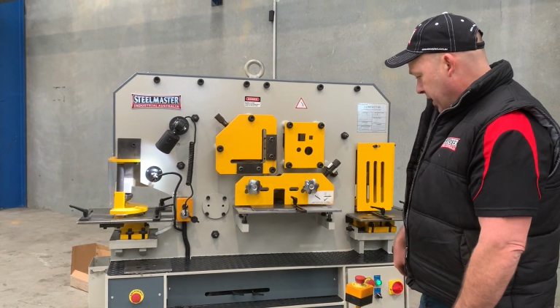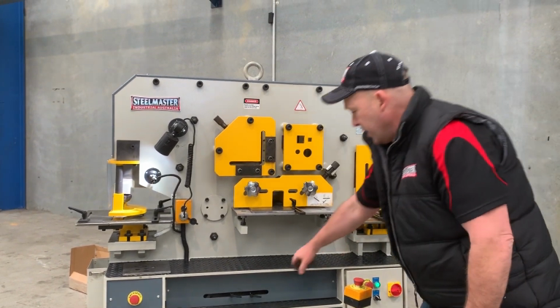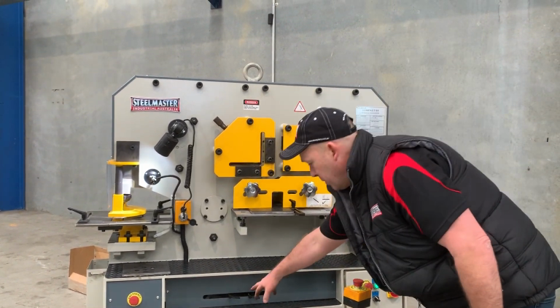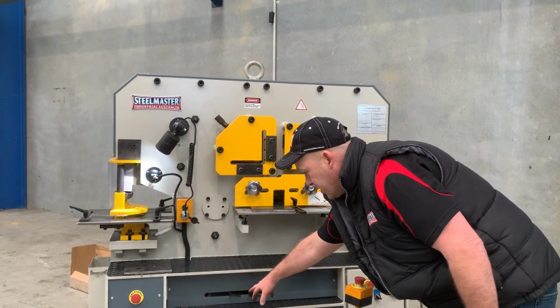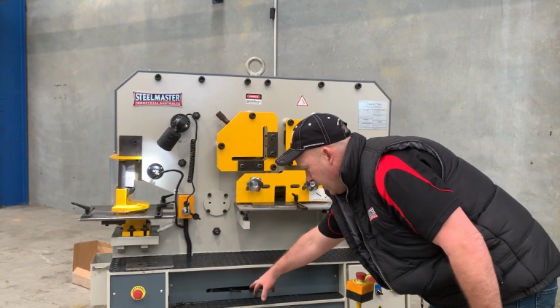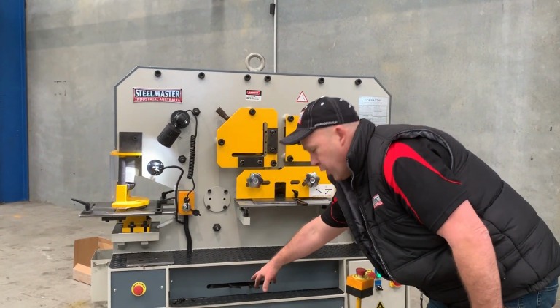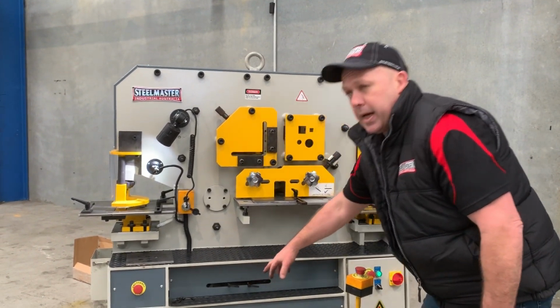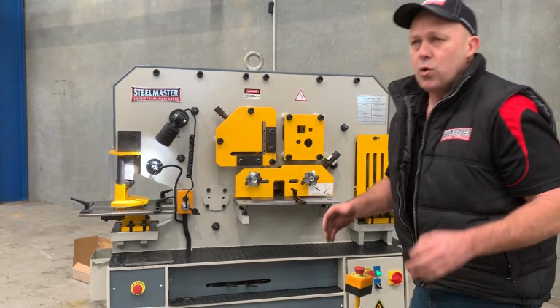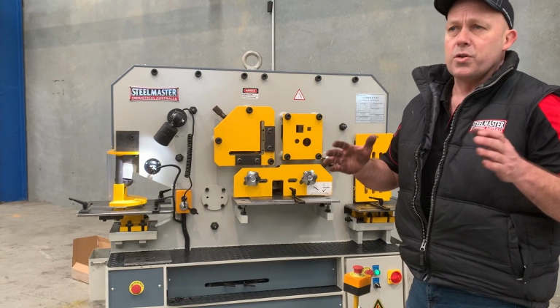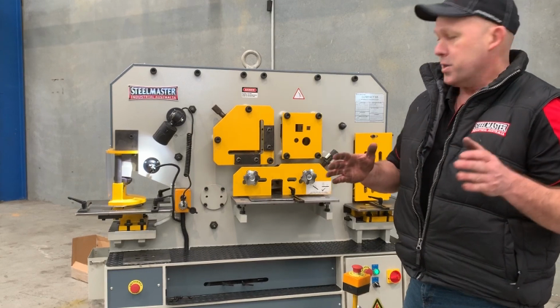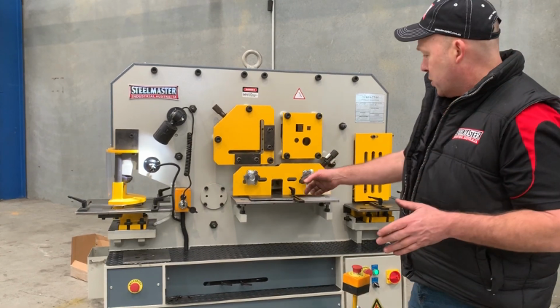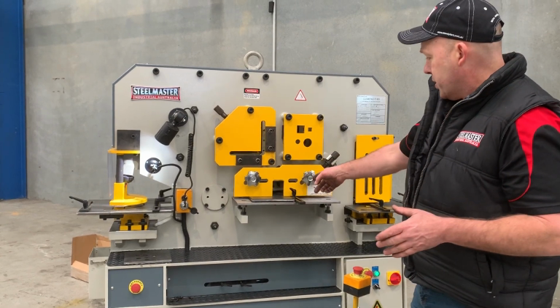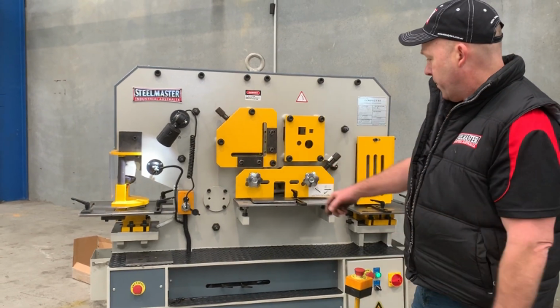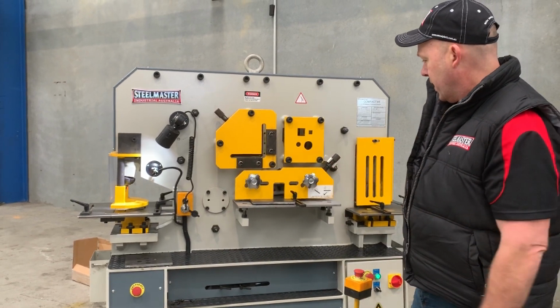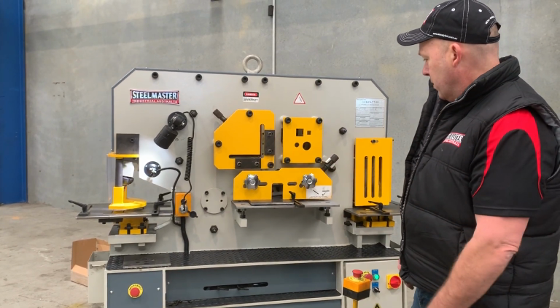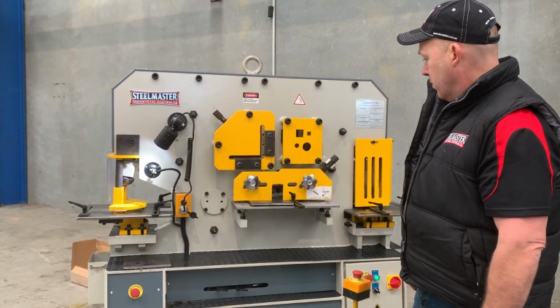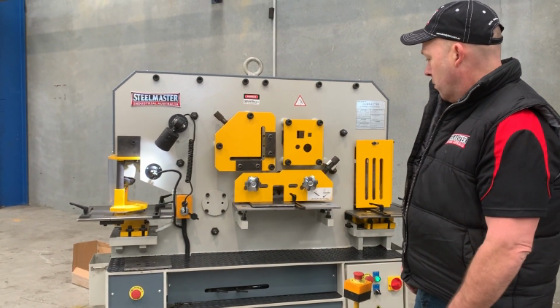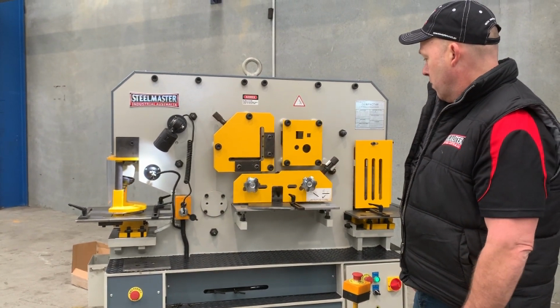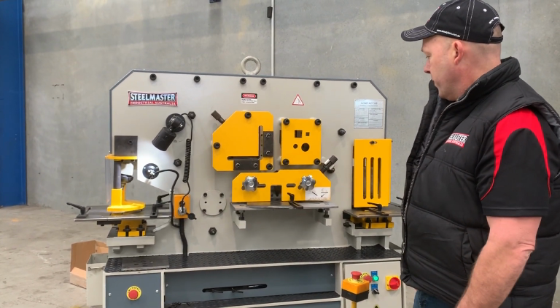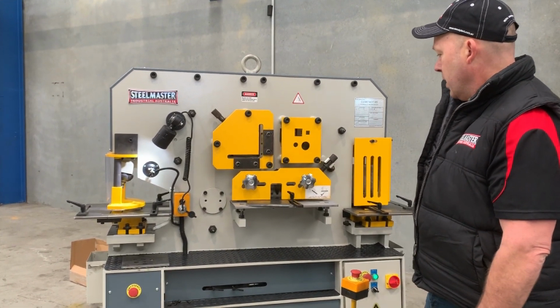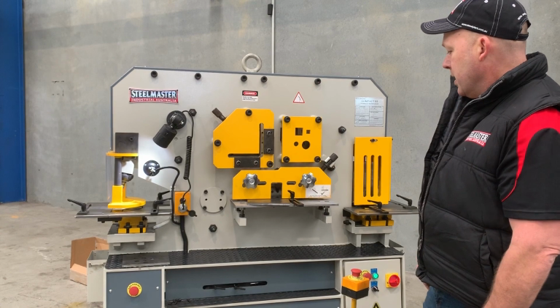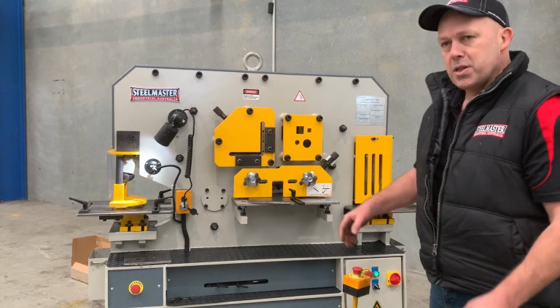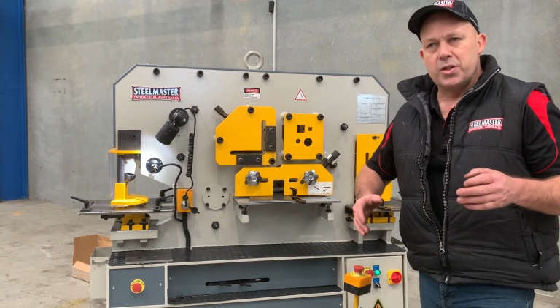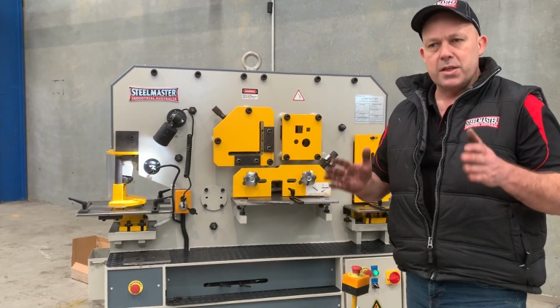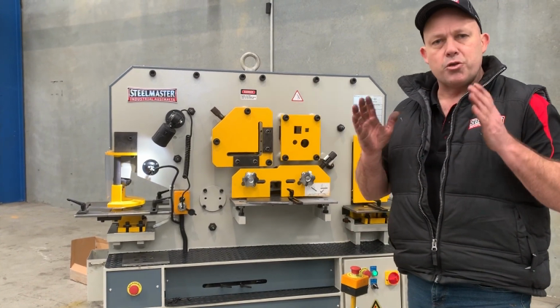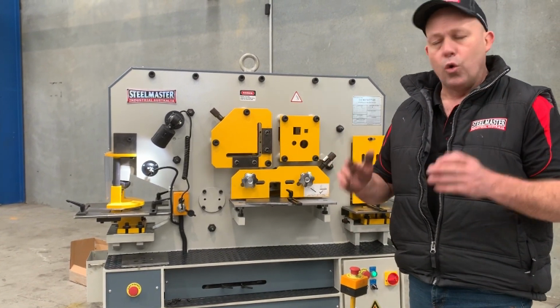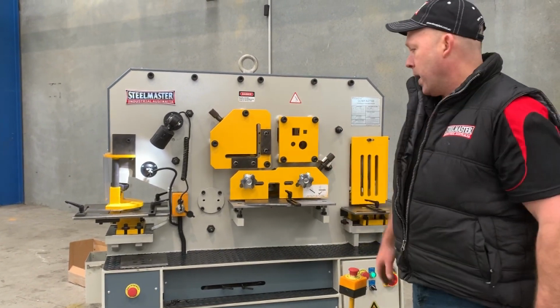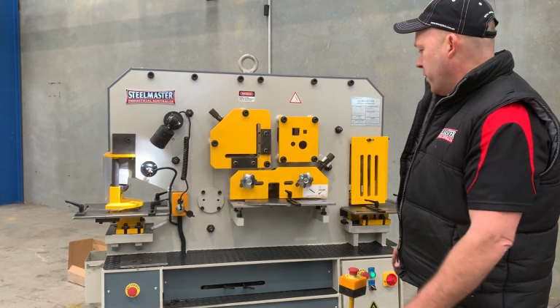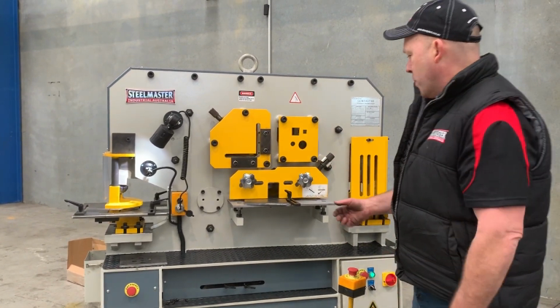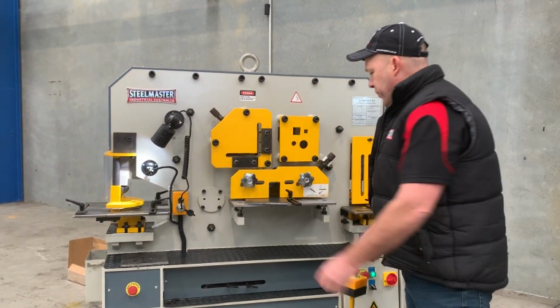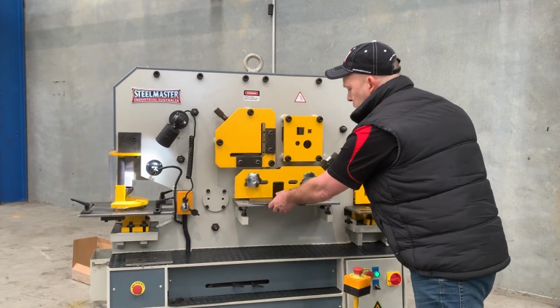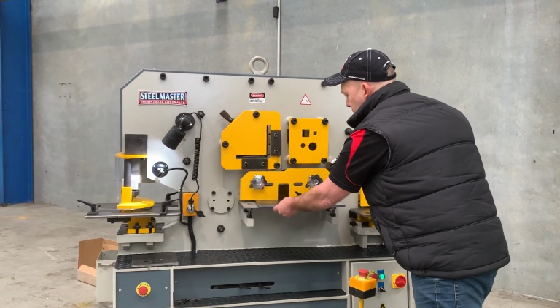Now you can see those little limit switches there. You can set those limit switches so it doesn't have to stroke all the way. And that's just cropped a bit of 12mm plate. We'll pull that out.